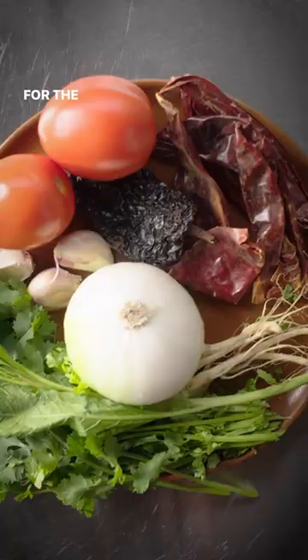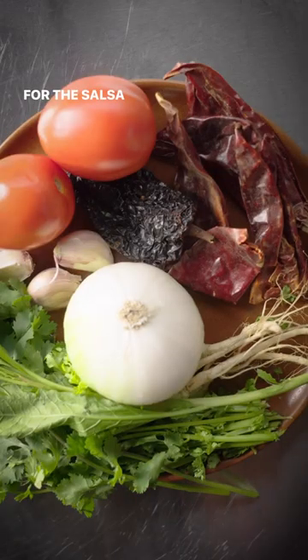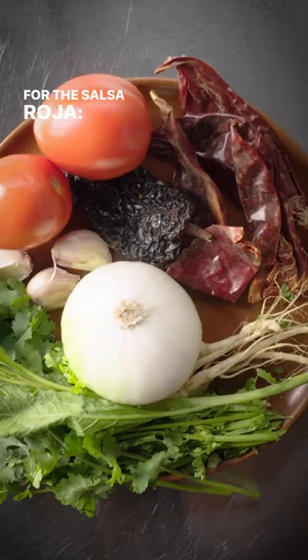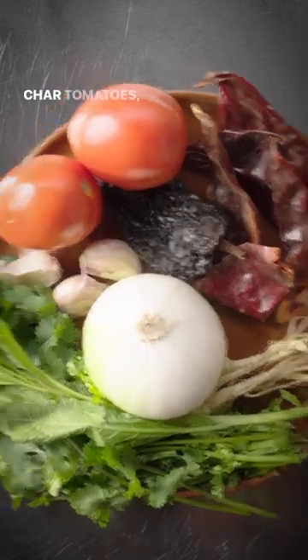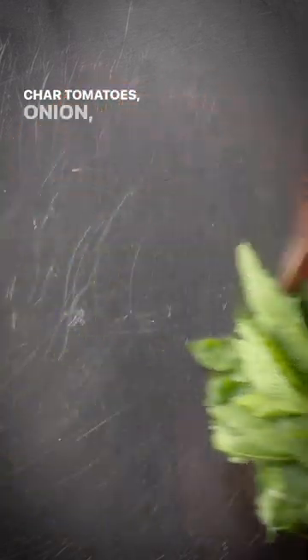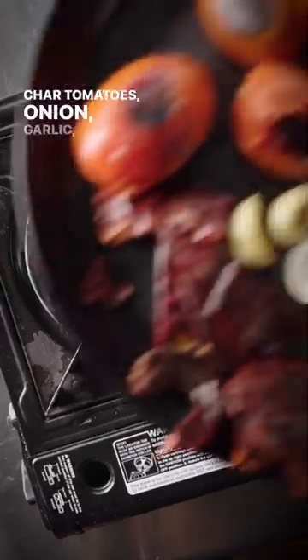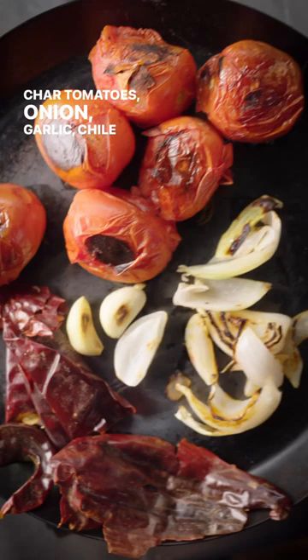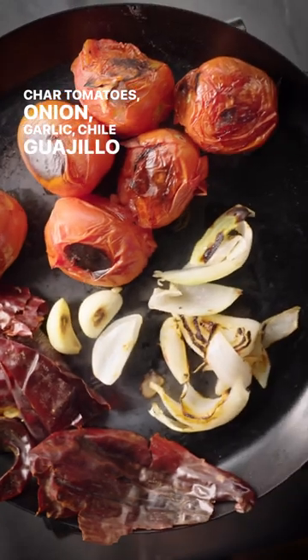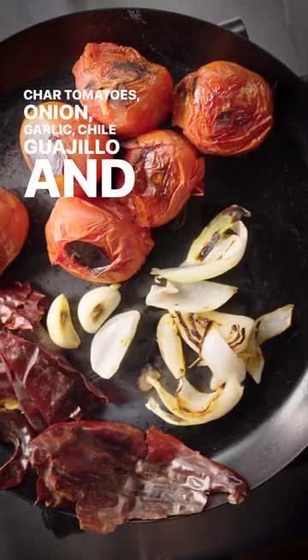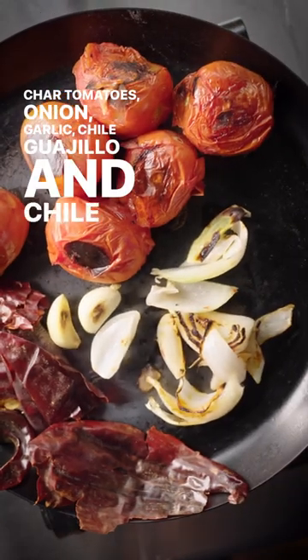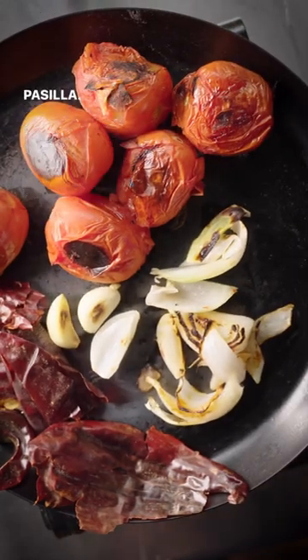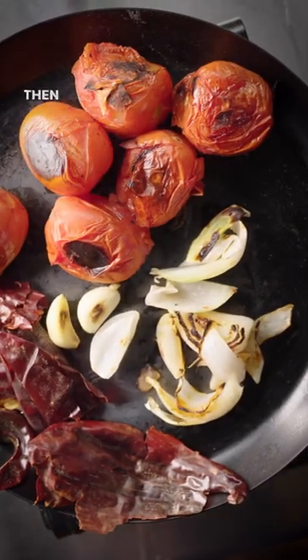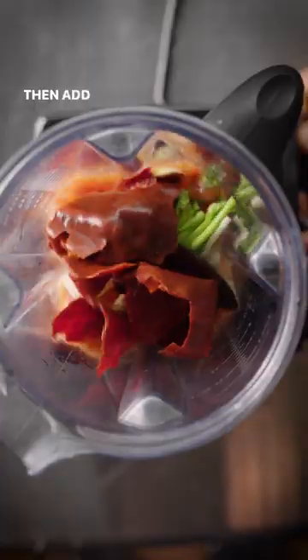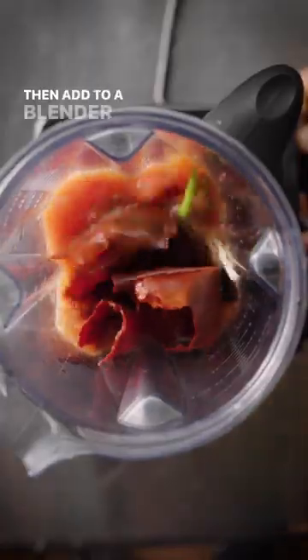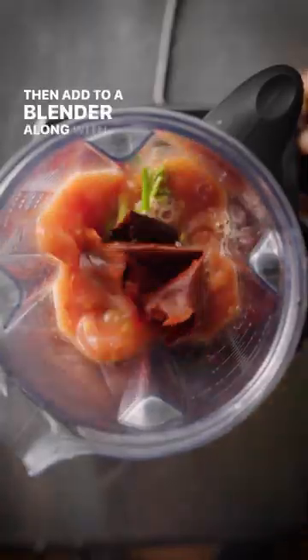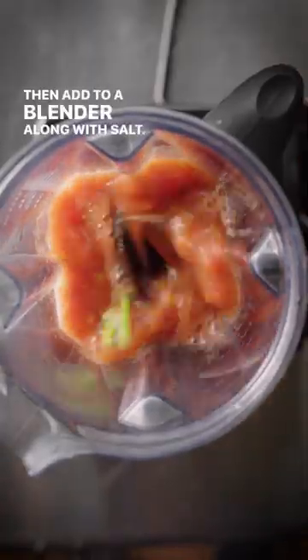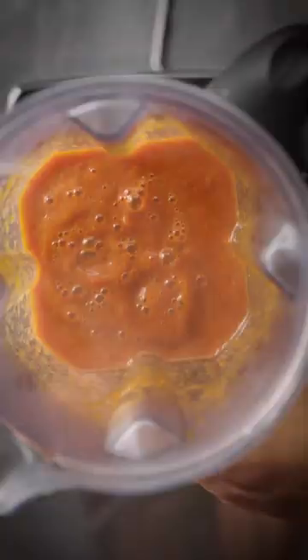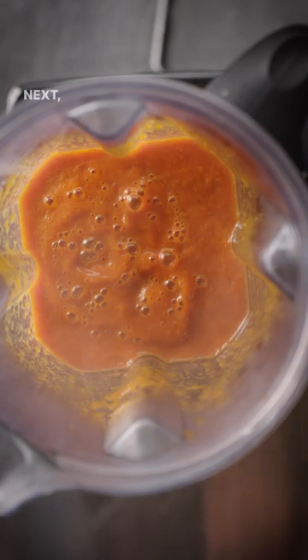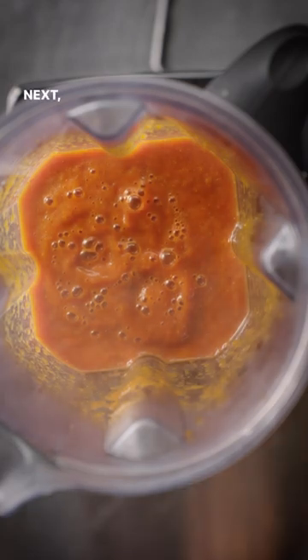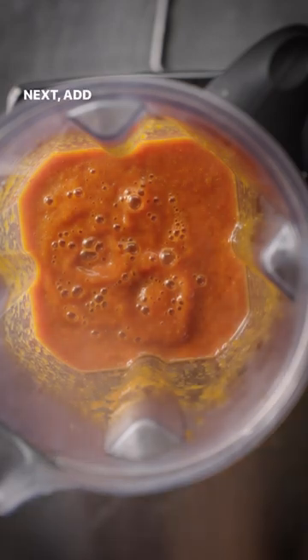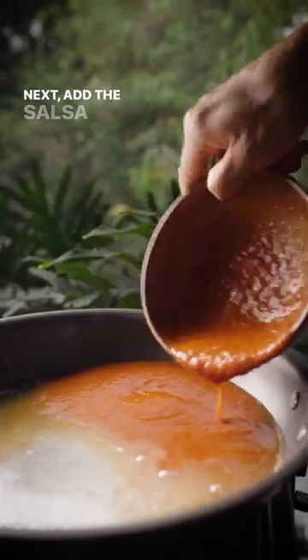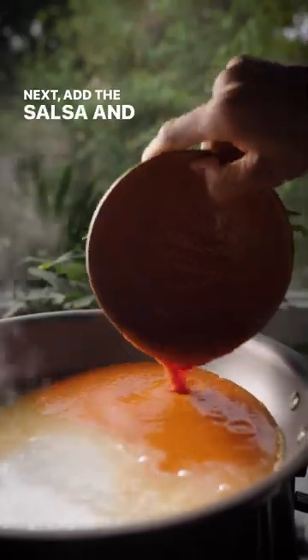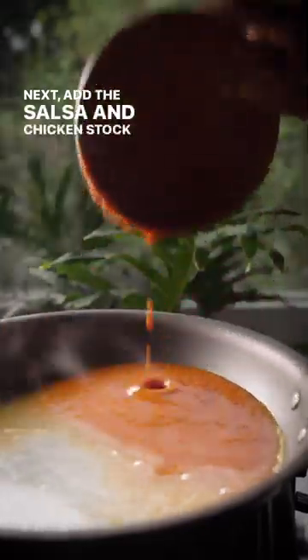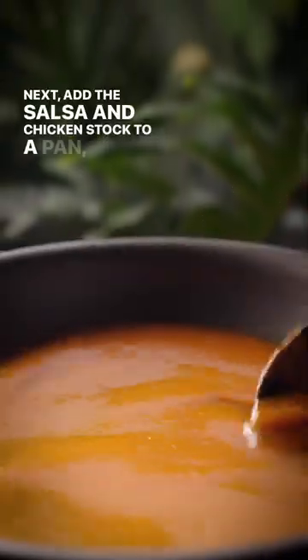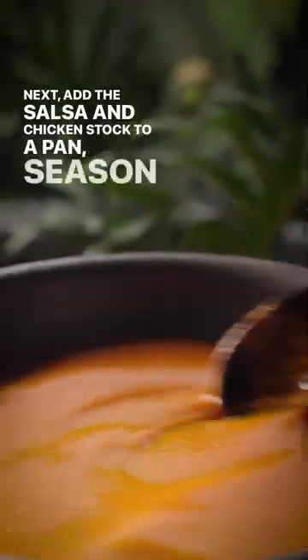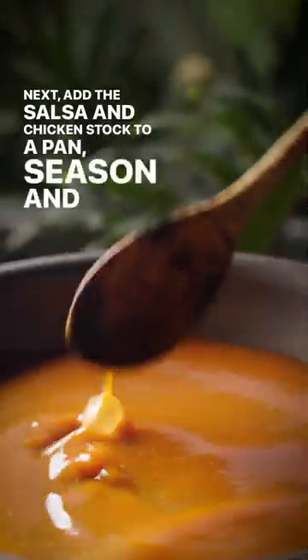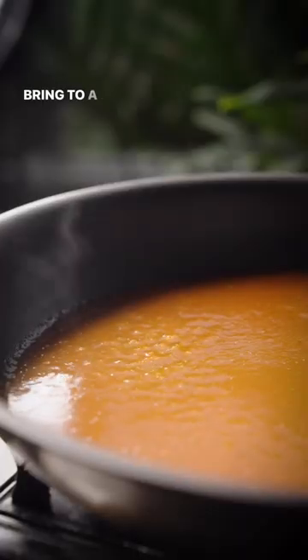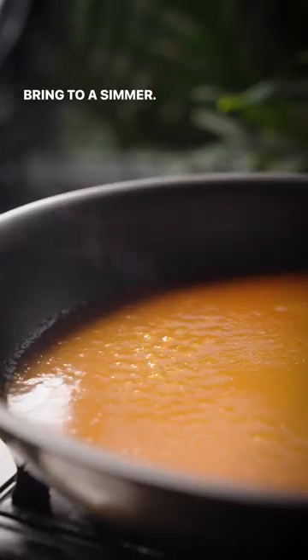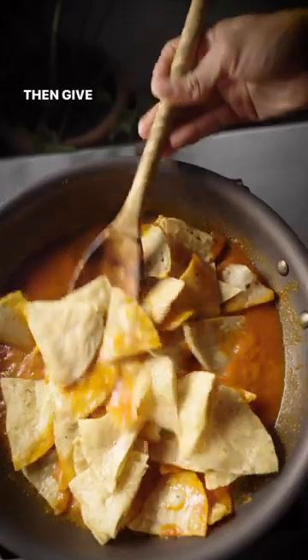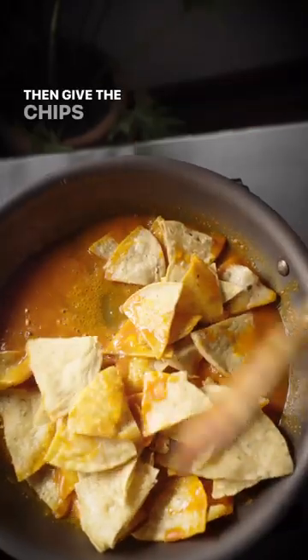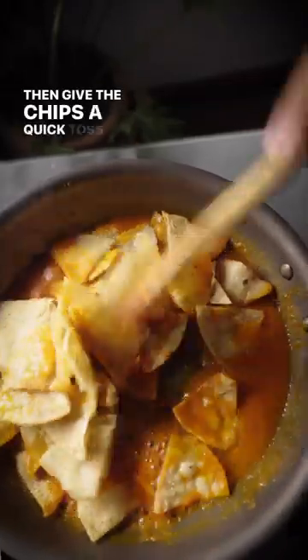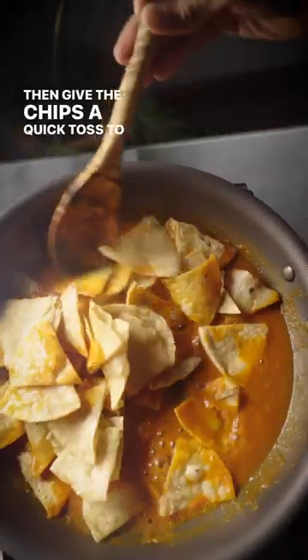For the salsa roja, charred tomatoes, onion, garlic, chile guajillo, and chile pasilla. Then add to a blender along with salt. Next, add the salsa and chicken stock to a pan, season and bring to a simmer. Then give the chips a quick toss to coat.